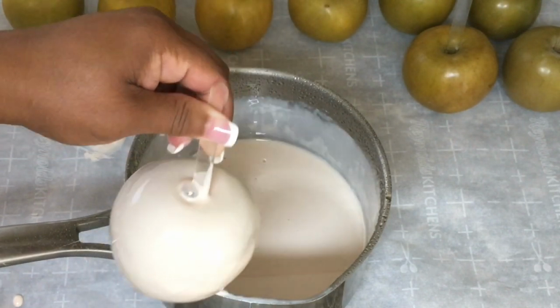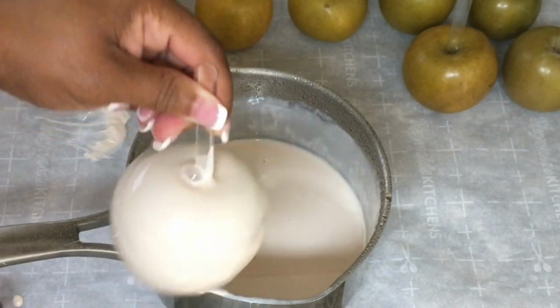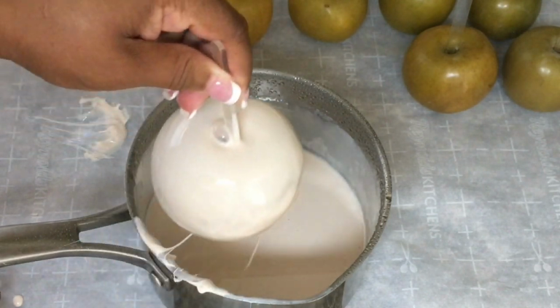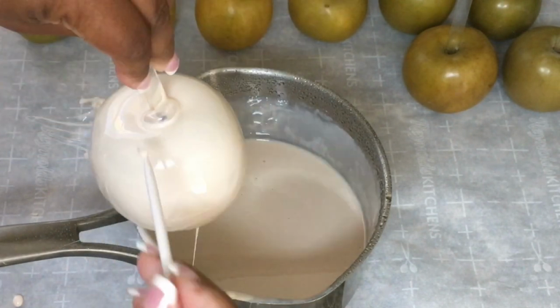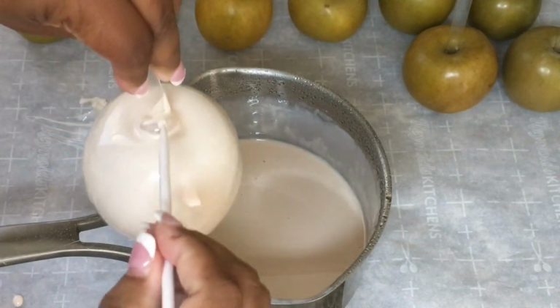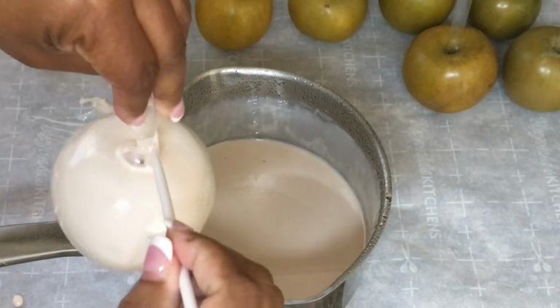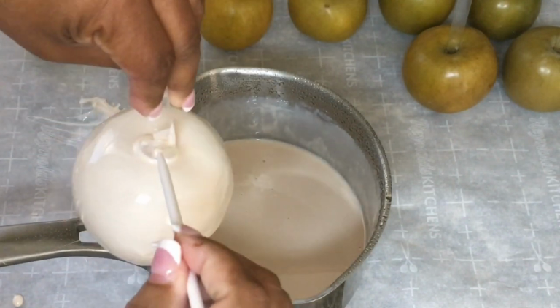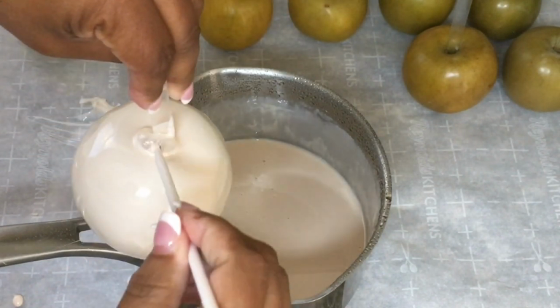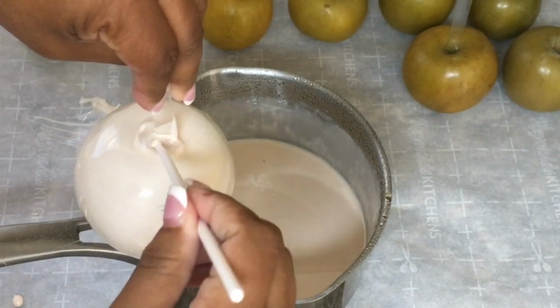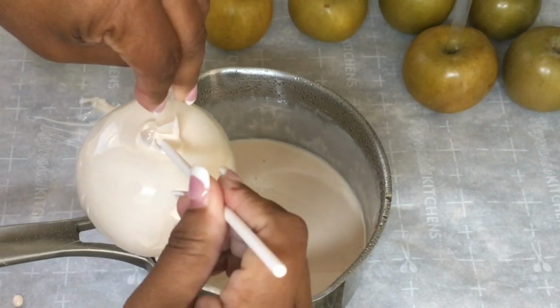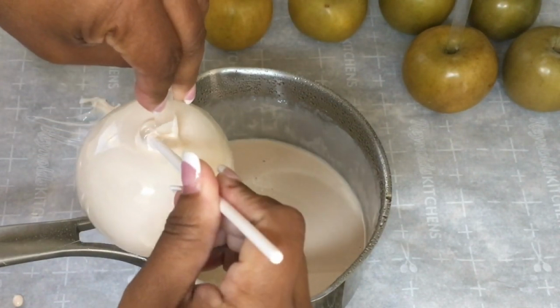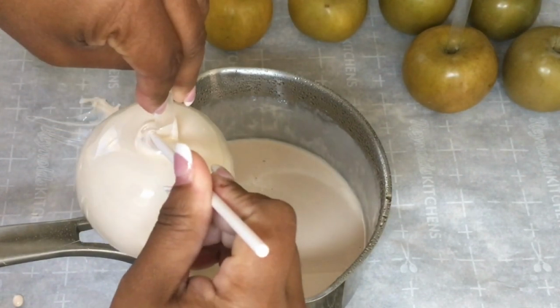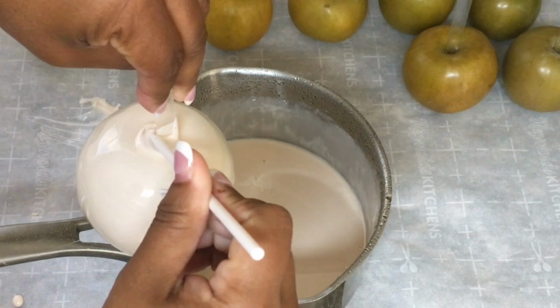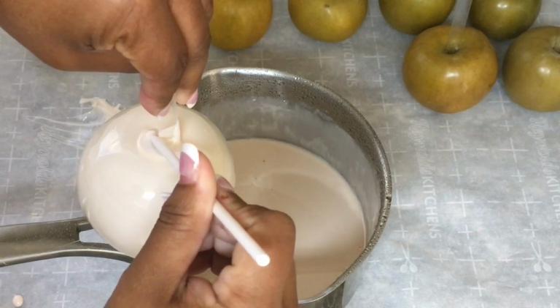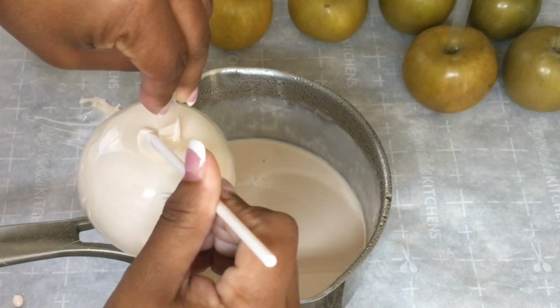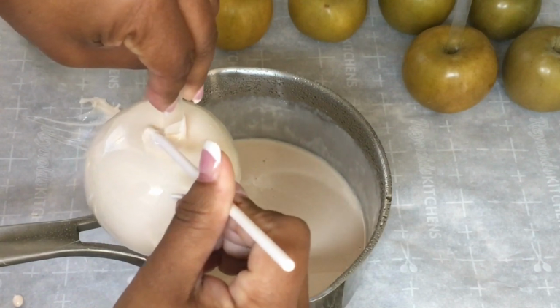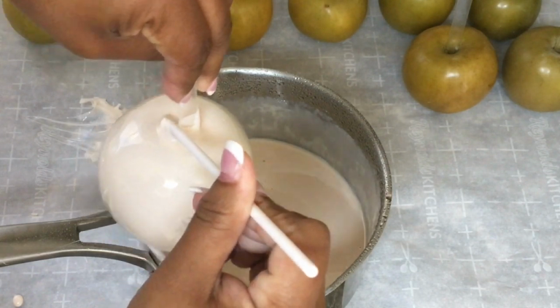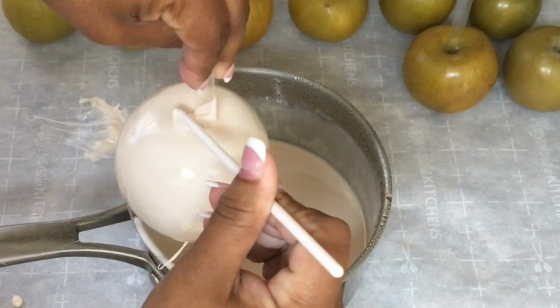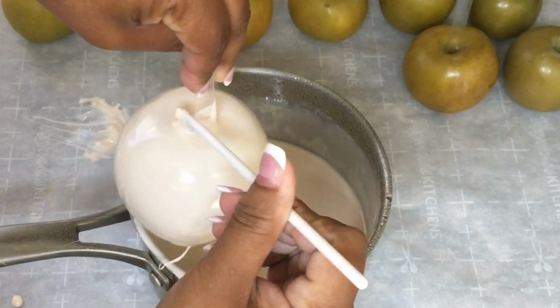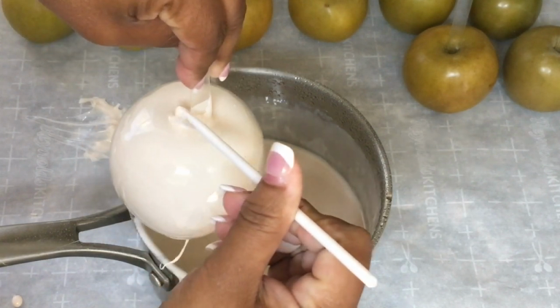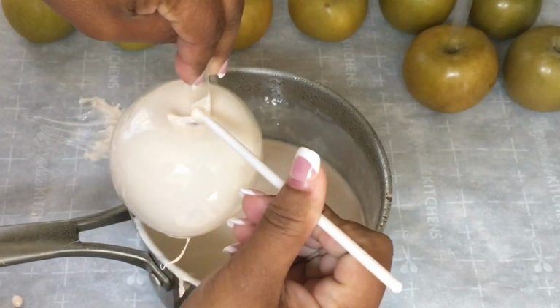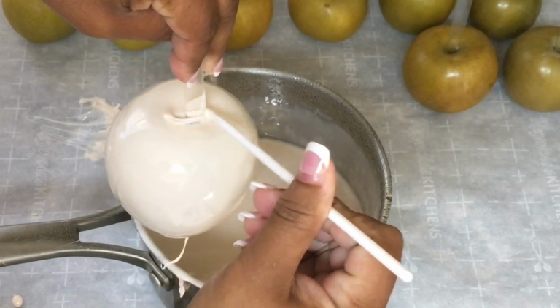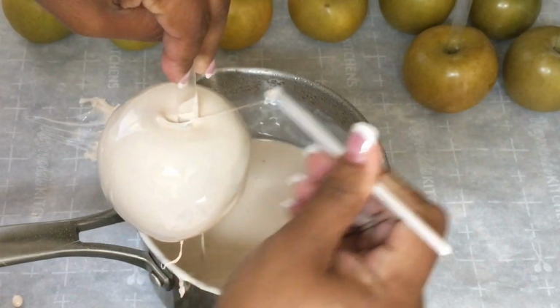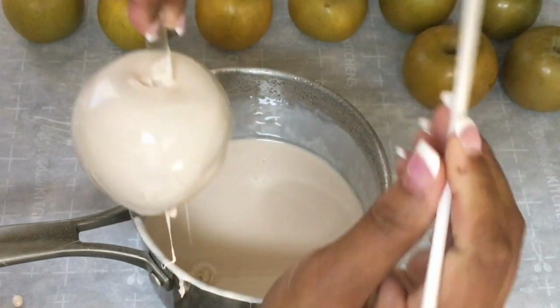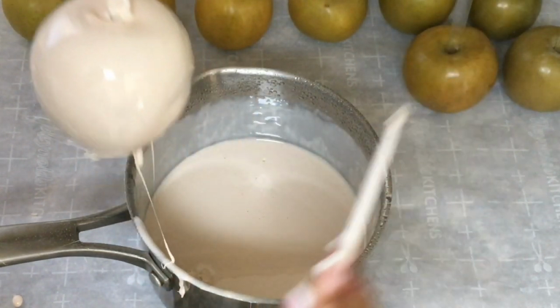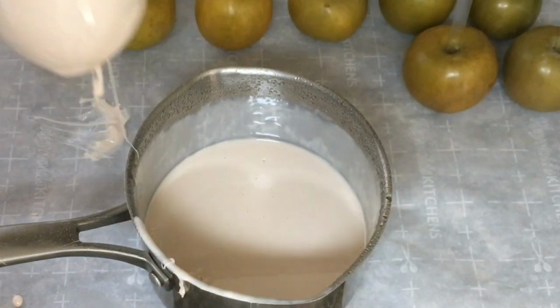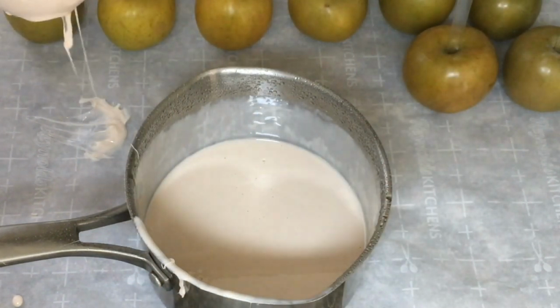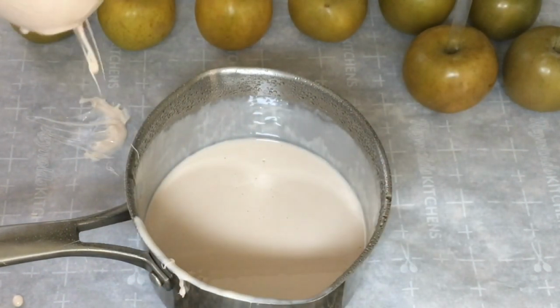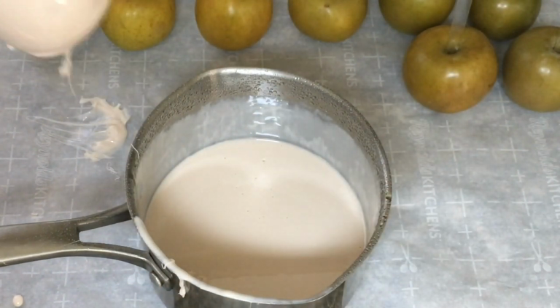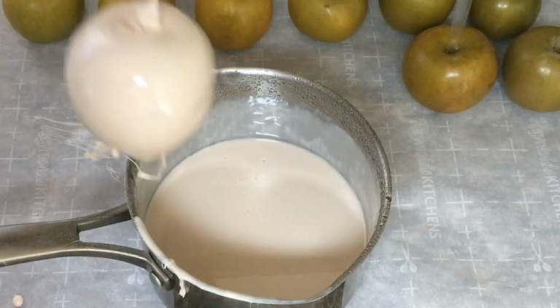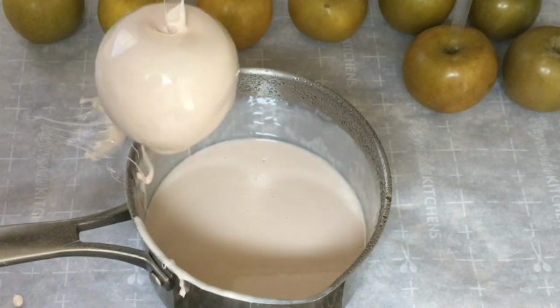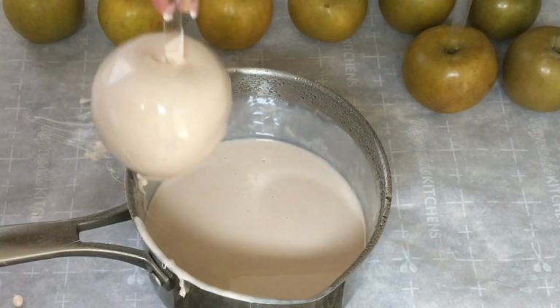So use a toothpick — I have a fondant tool. Just poke a hole in it and it will pop right on out. This is something you must do right away.